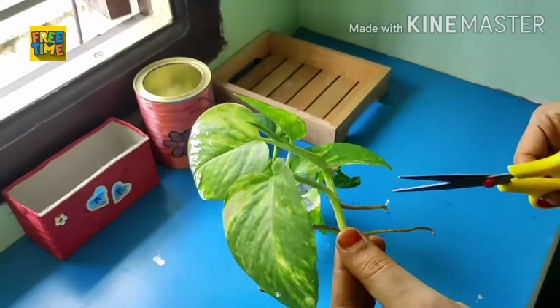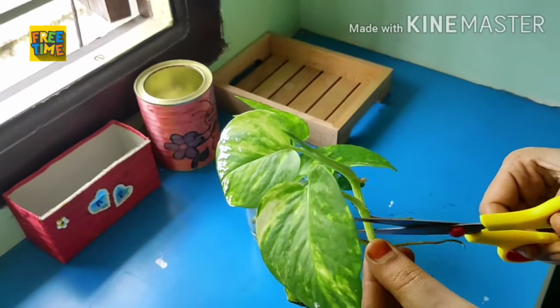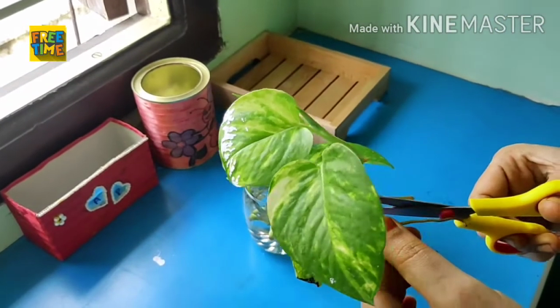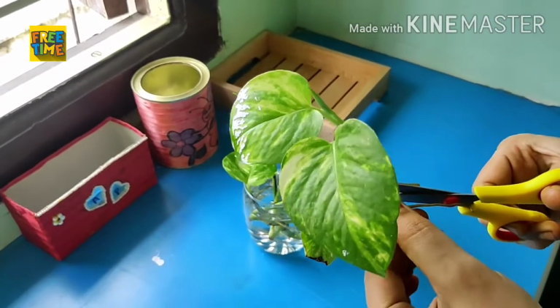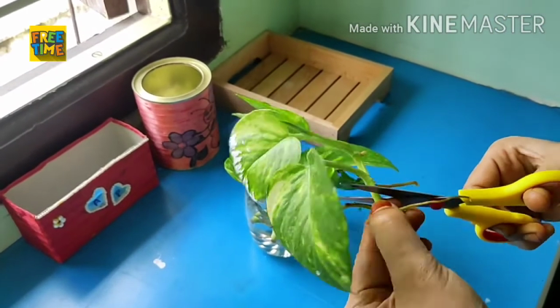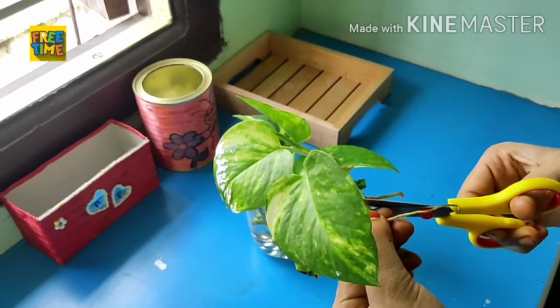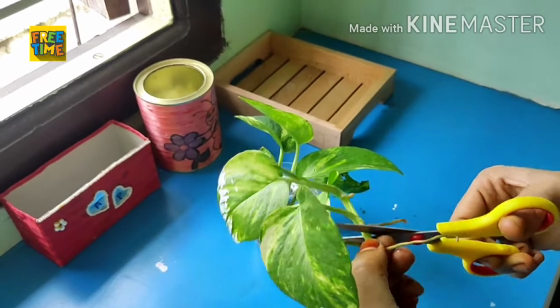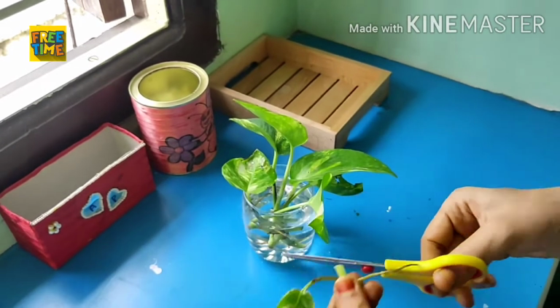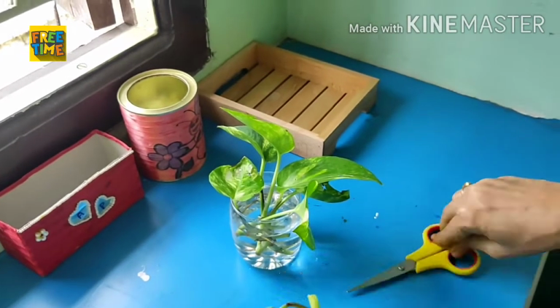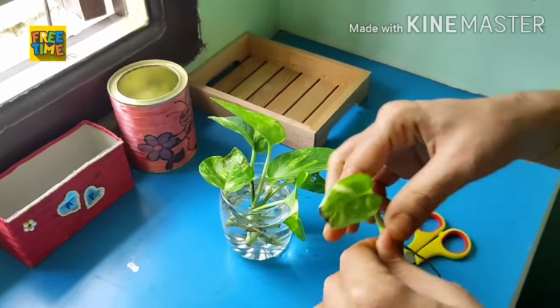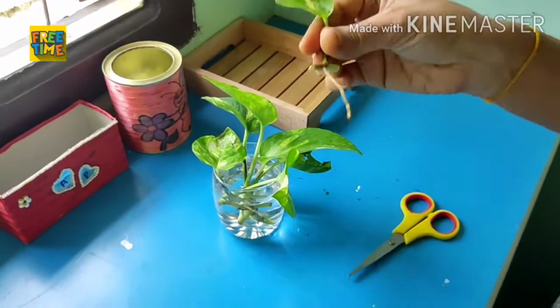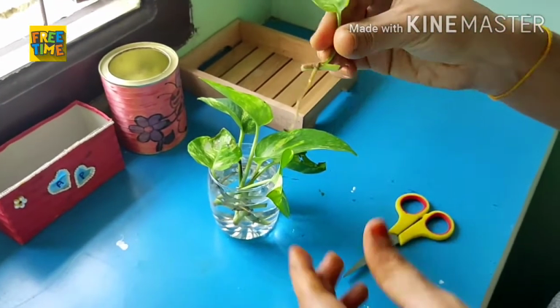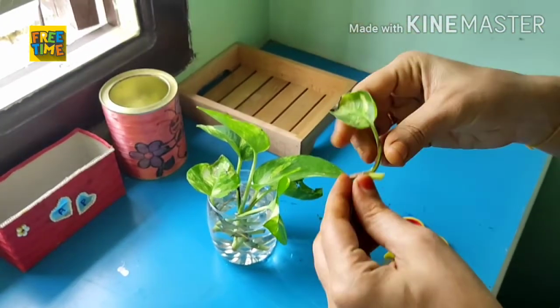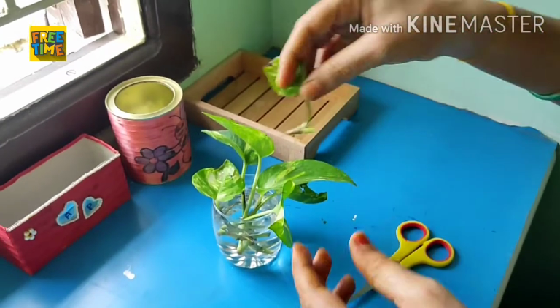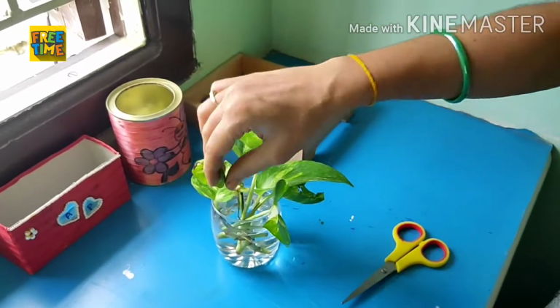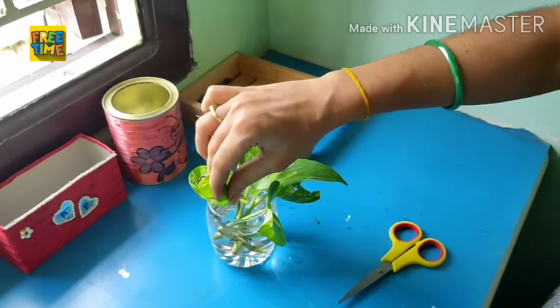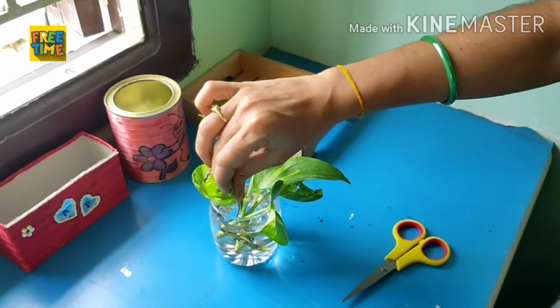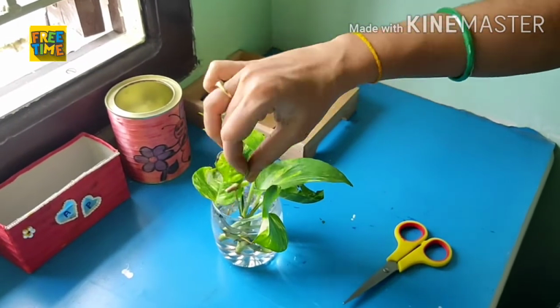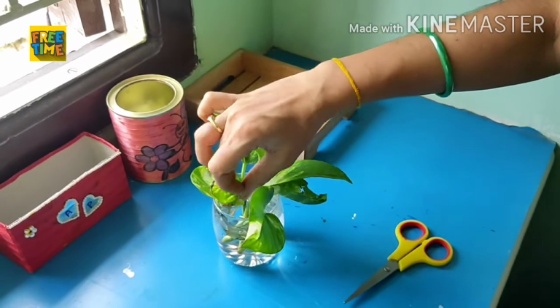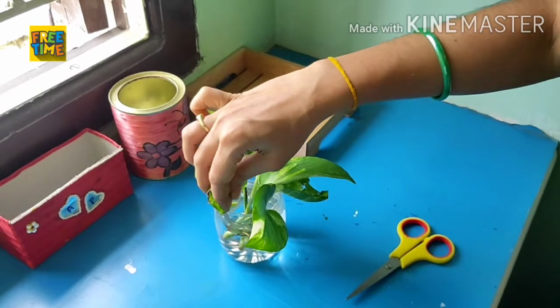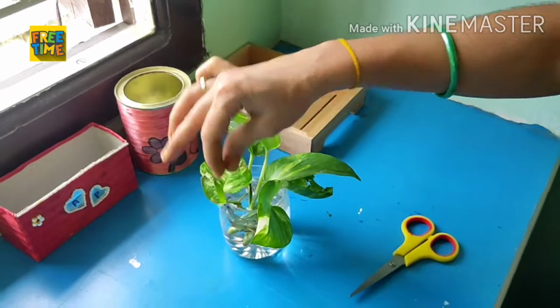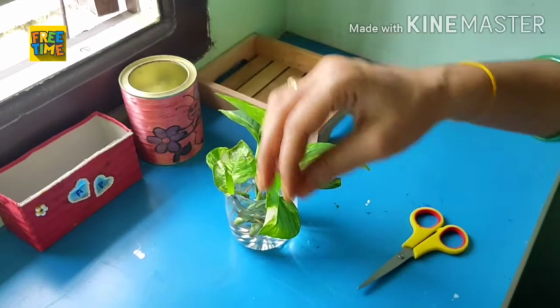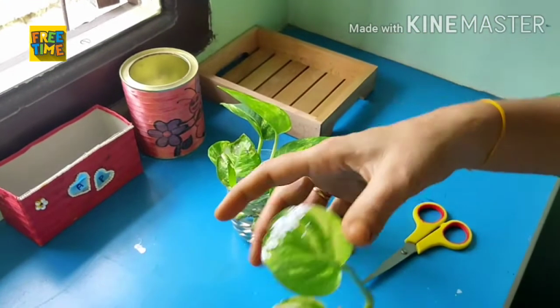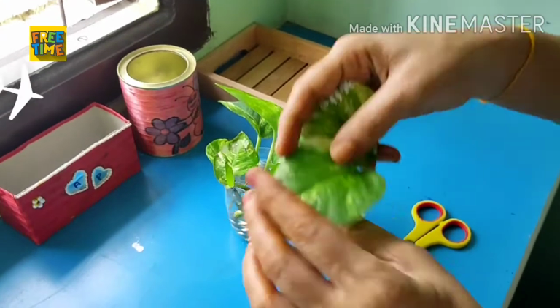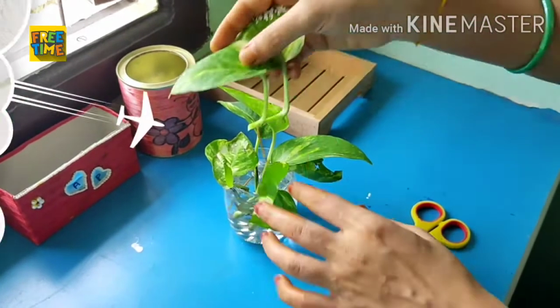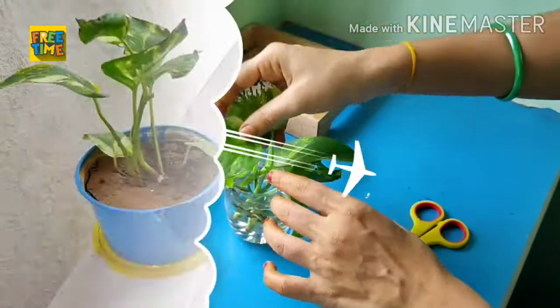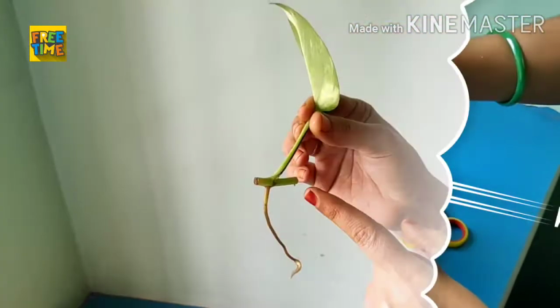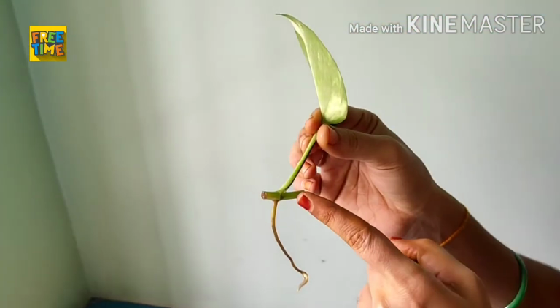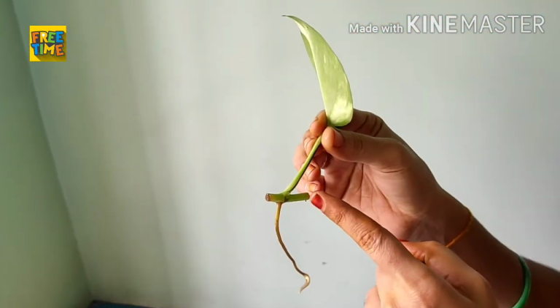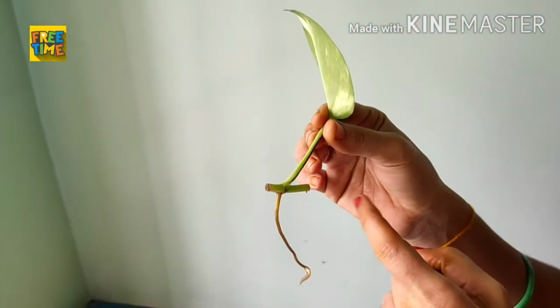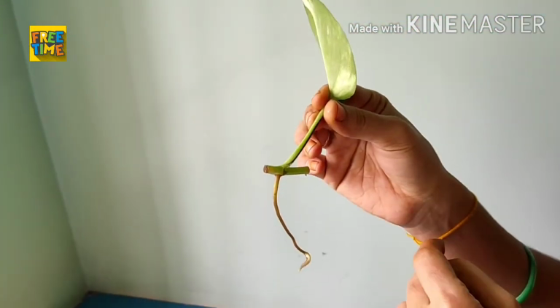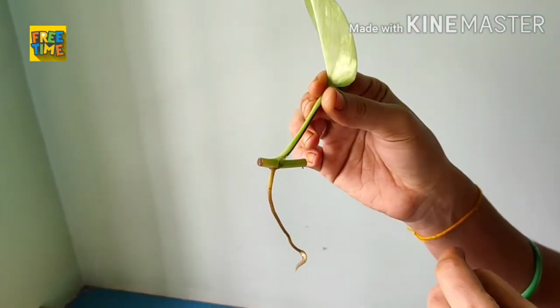15 days before I already cut a few leaves and kept them in water. See the roots formation. To propagate from a single leaf we must cut the leaf leaving the stem on both sides.